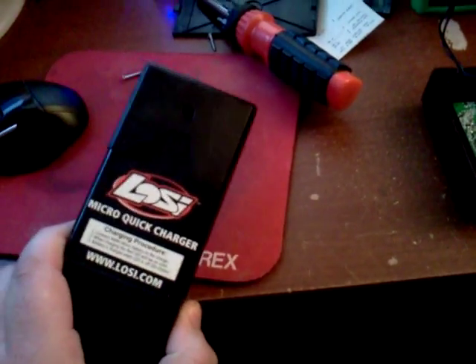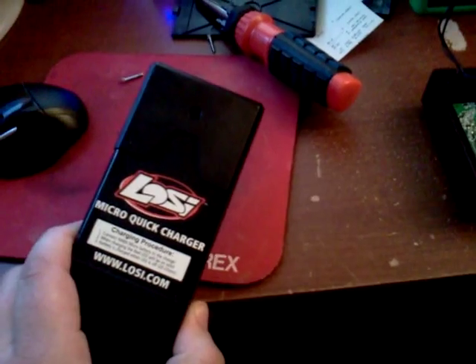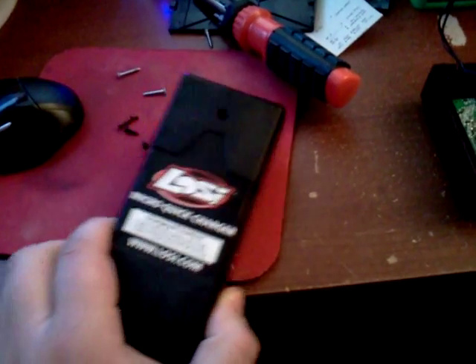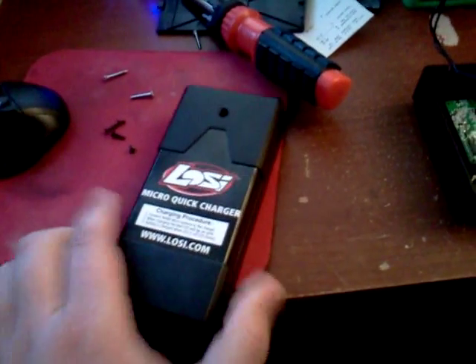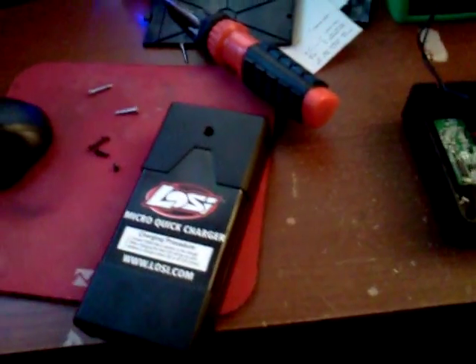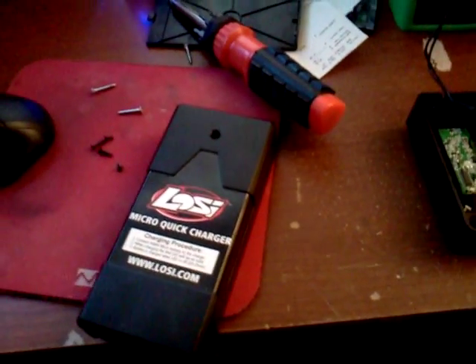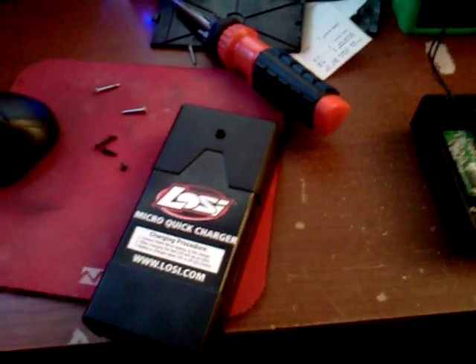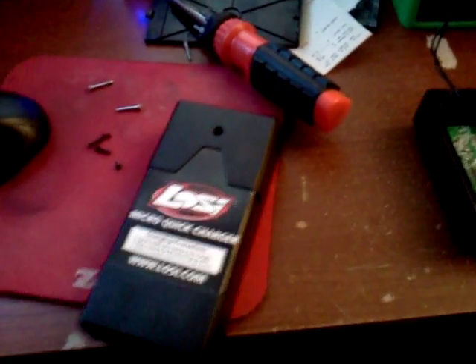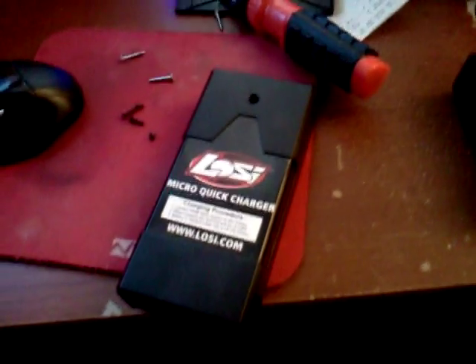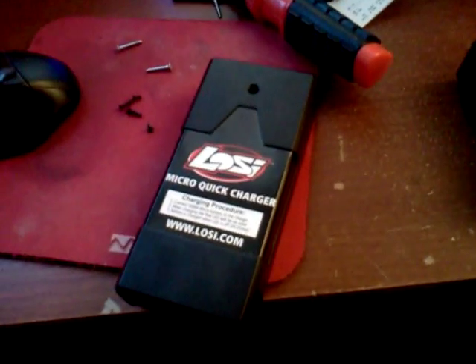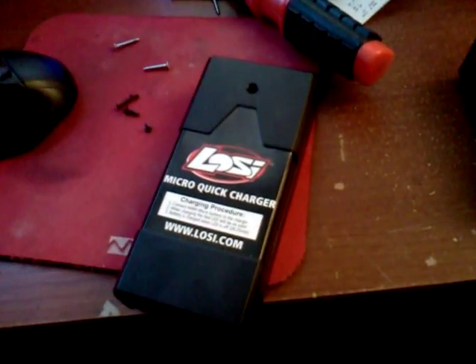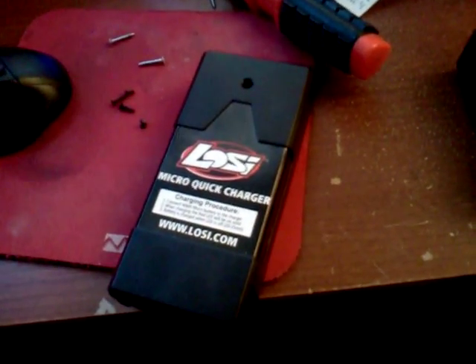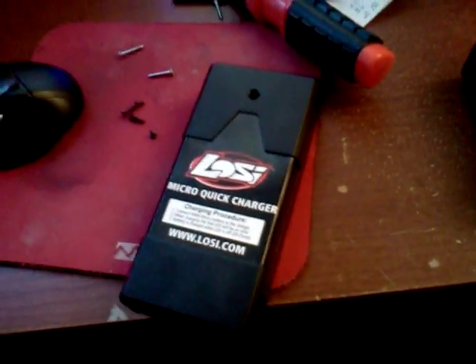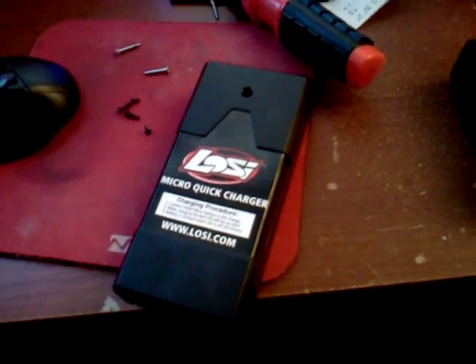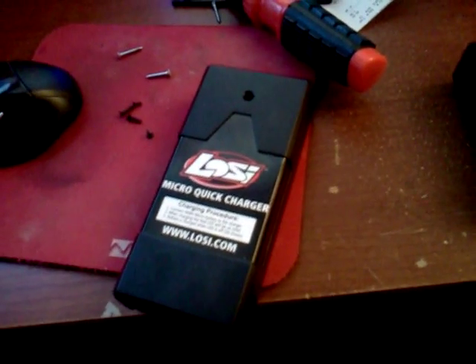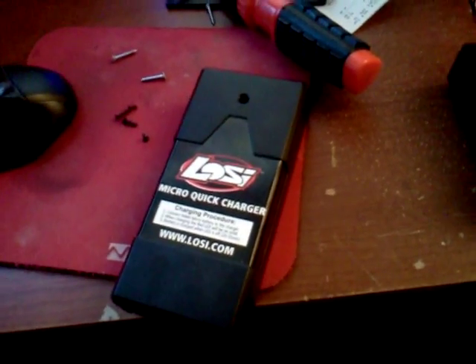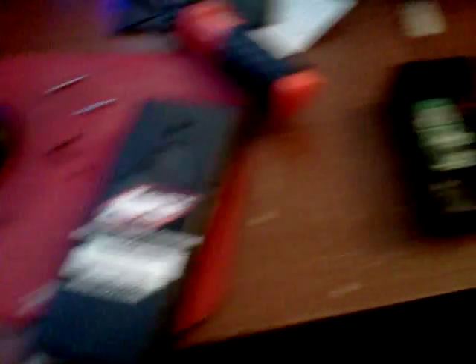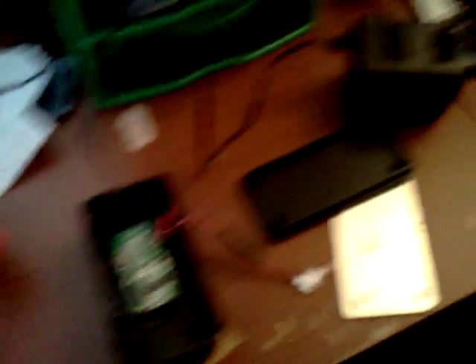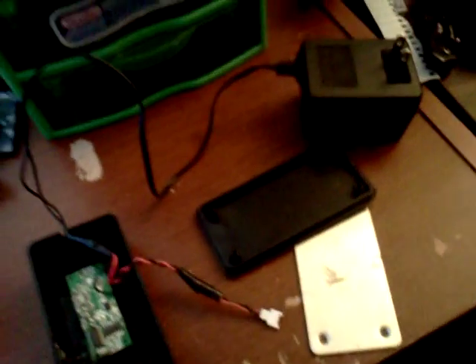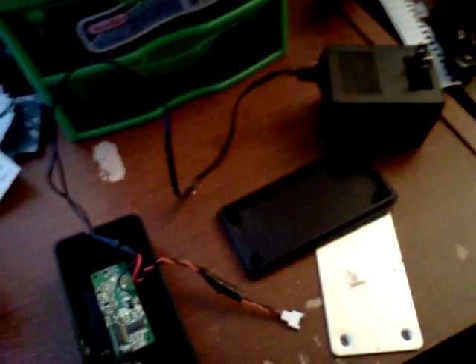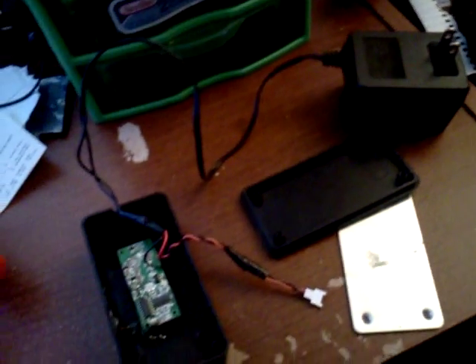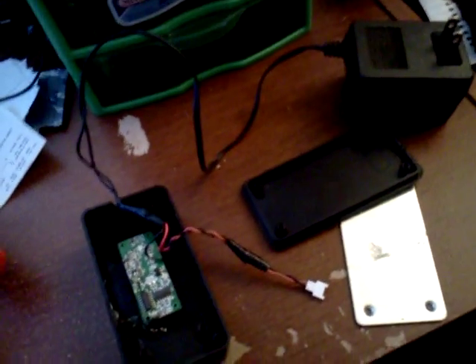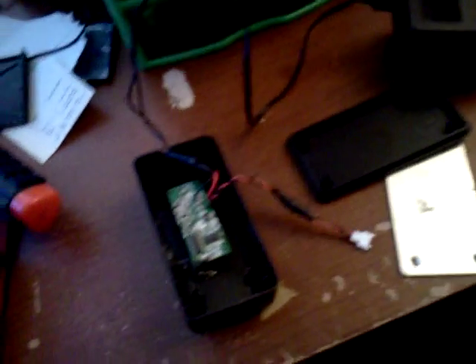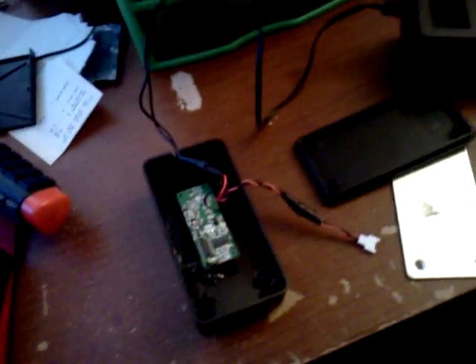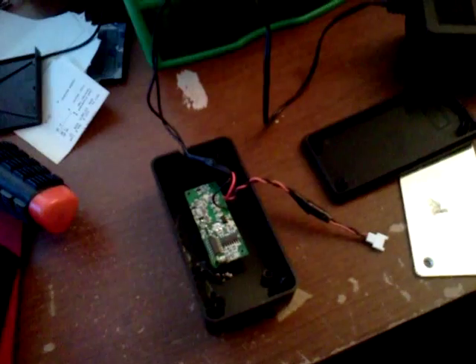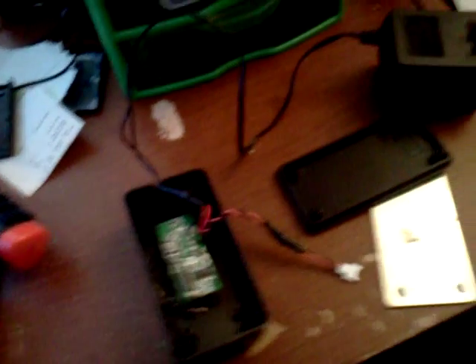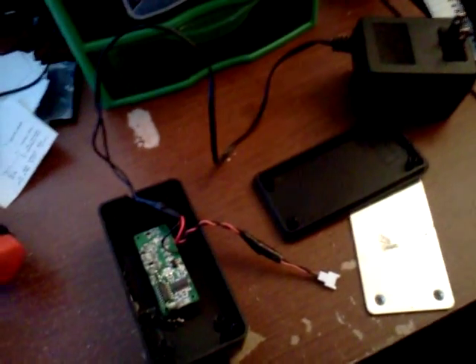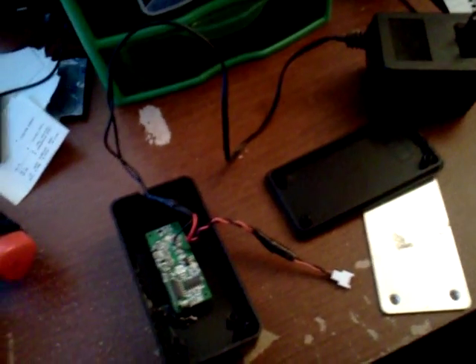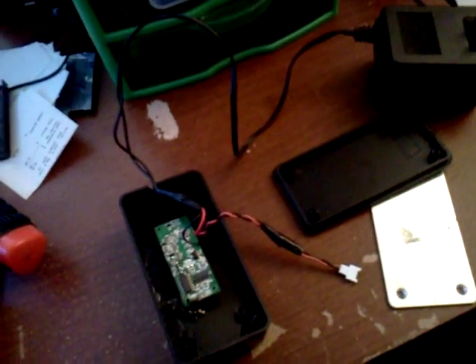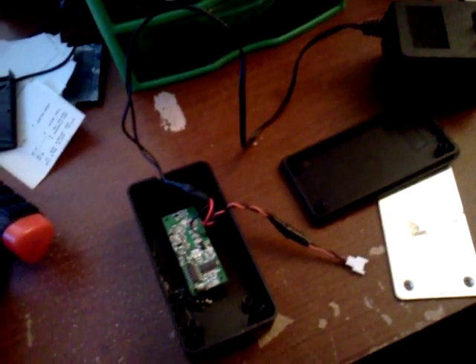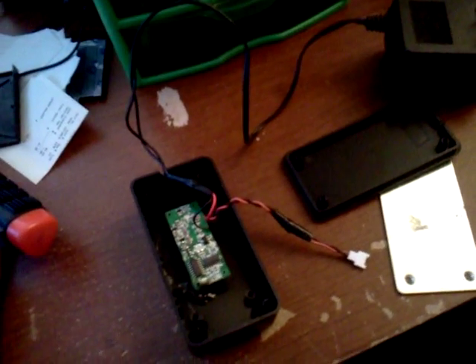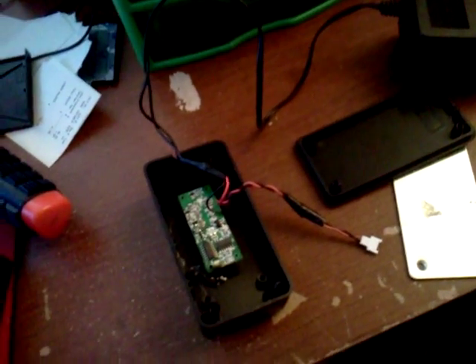I don't run LiPo batteries. I like them, I have nothing against them, I just mainly can't afford them. But this mod is quick and easy and will allow you to just have a plug-in-the-wall charger that charges faster and makes your batteries last longer.